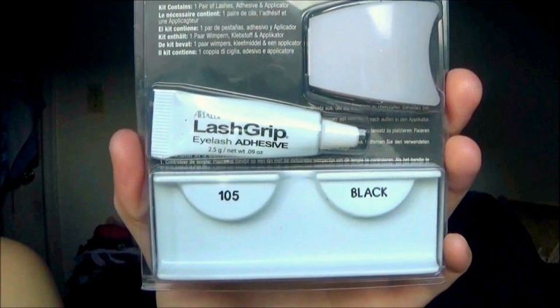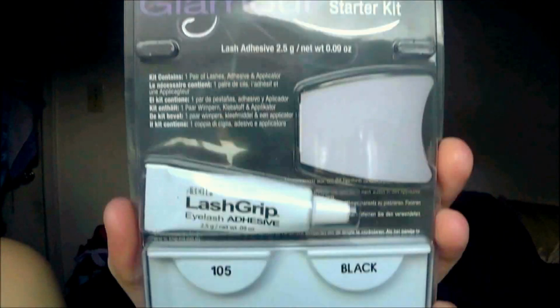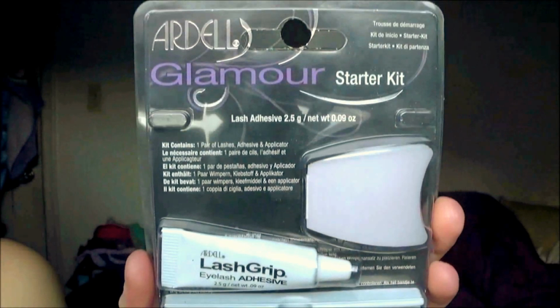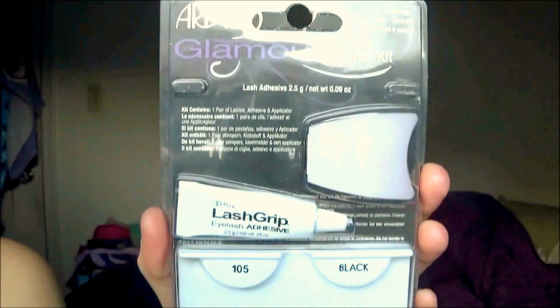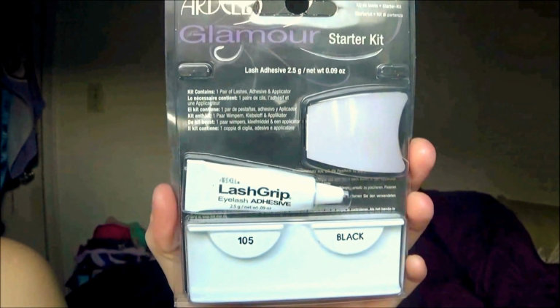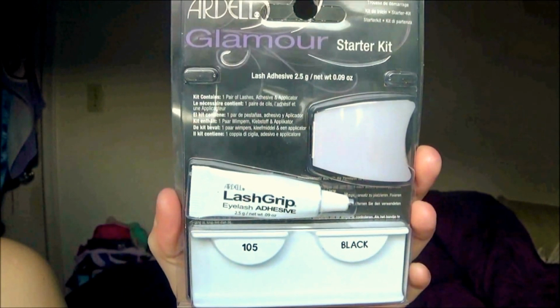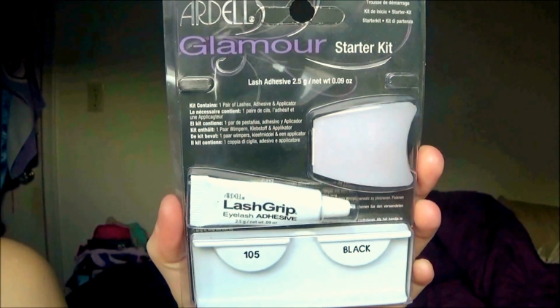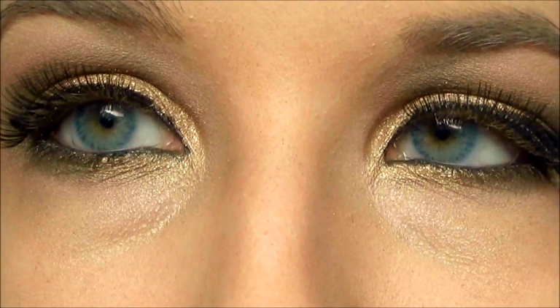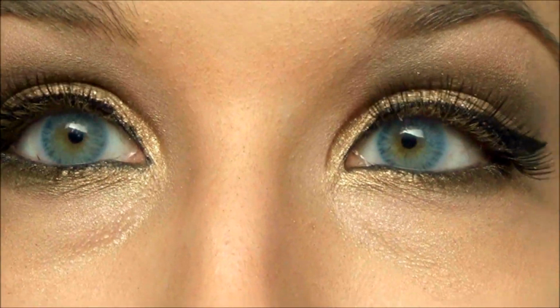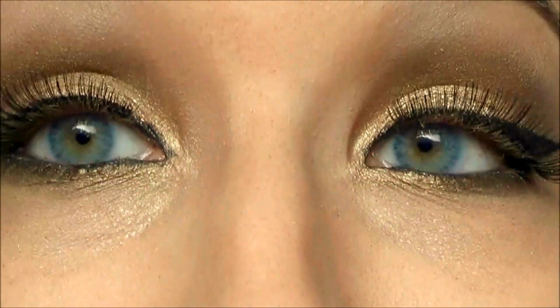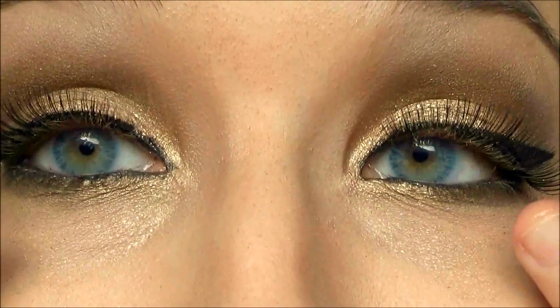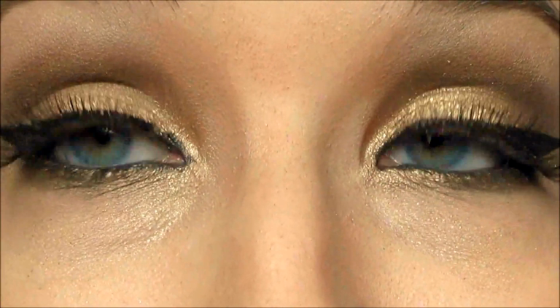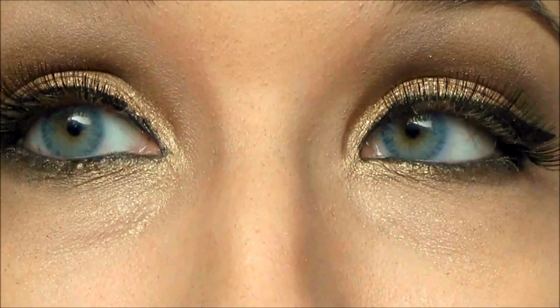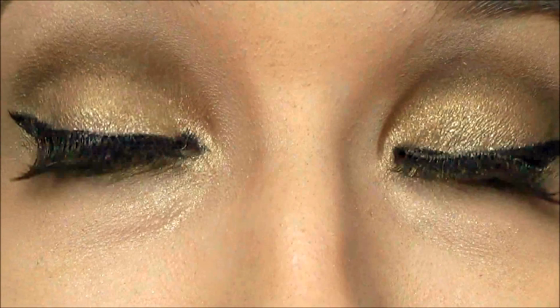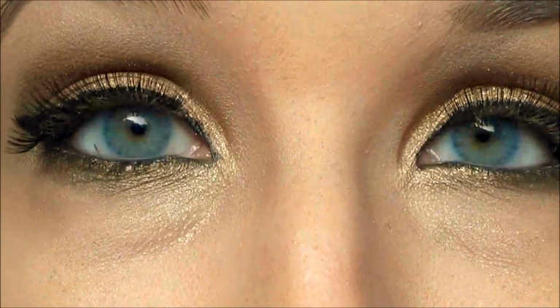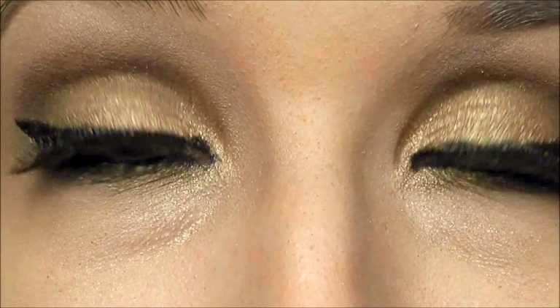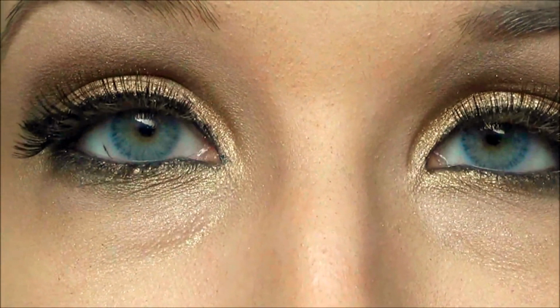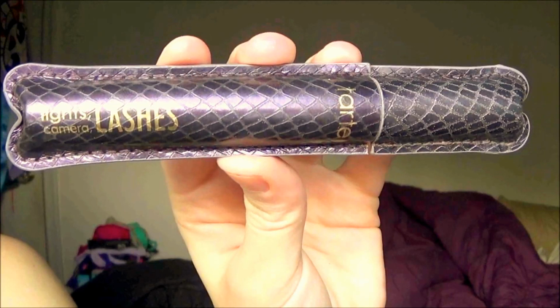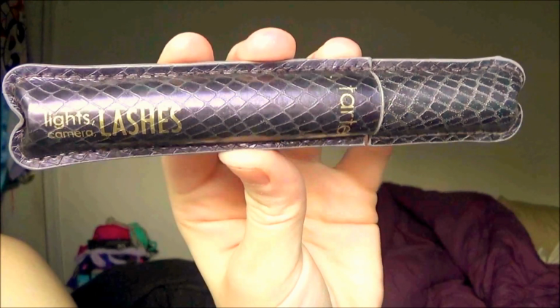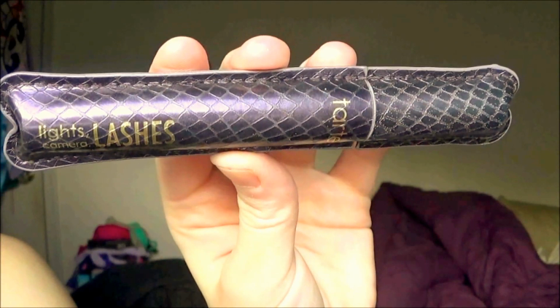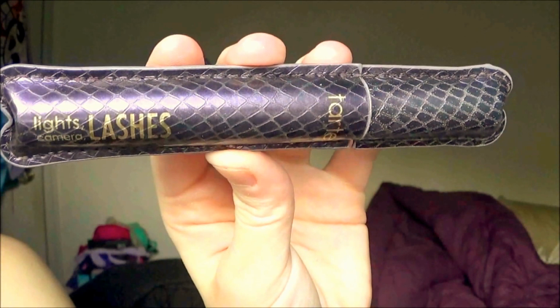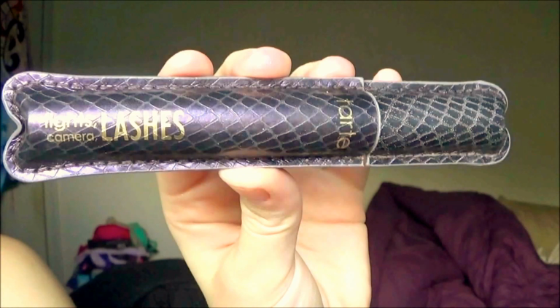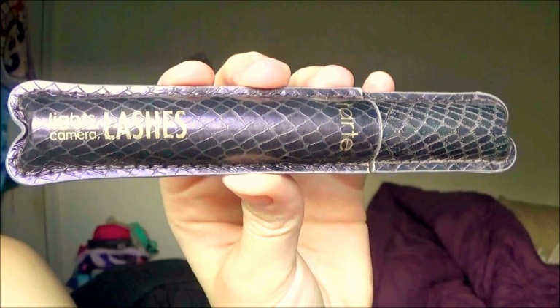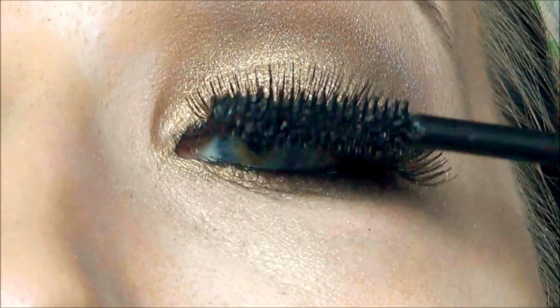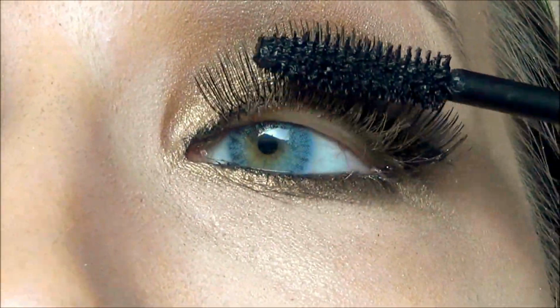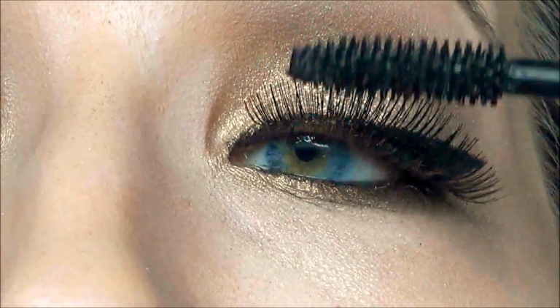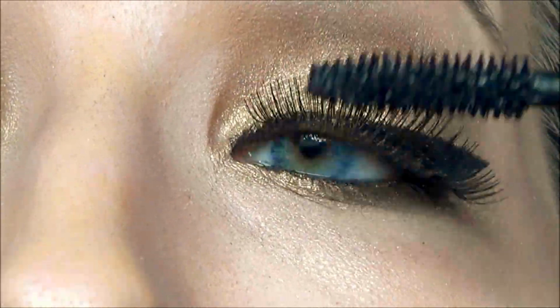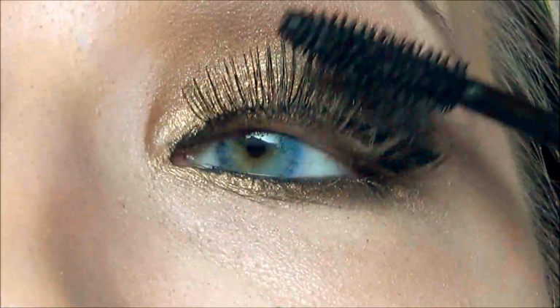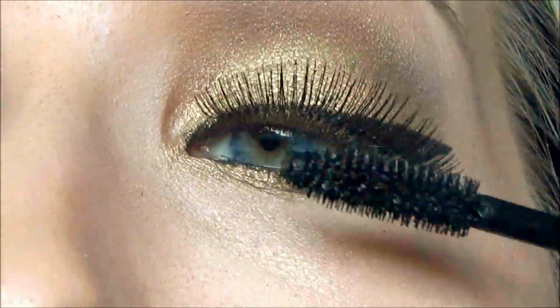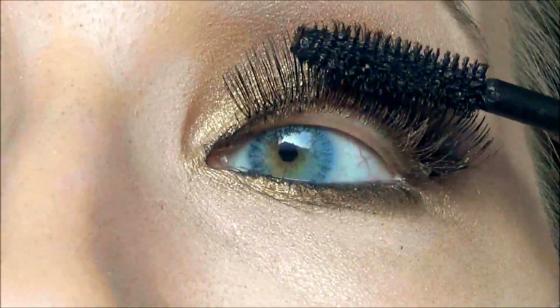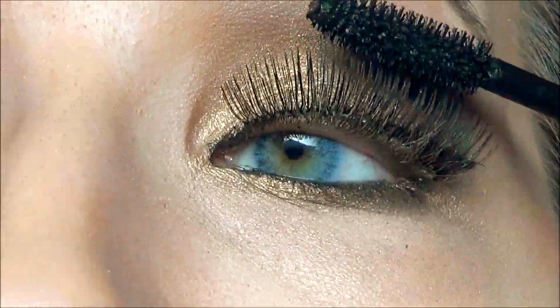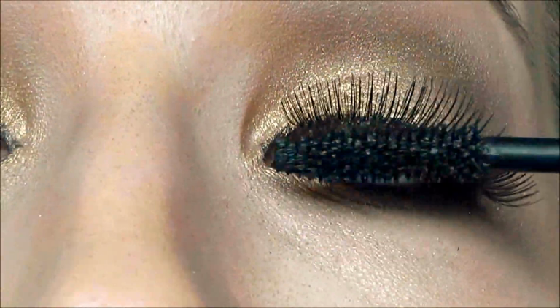I decided to use false lashes for this look instead because I thought it looked a lot nicer than just piling on the mascara. Now I'm just using the Tarte Light Camera Lashes mascara just to help blend in my real lashes with the fake ones.